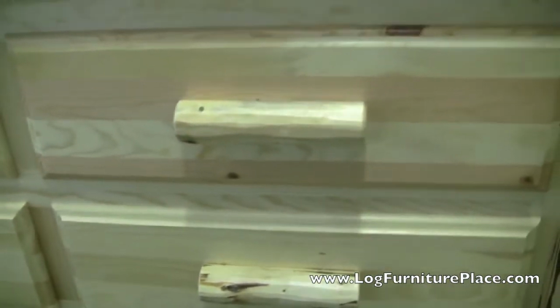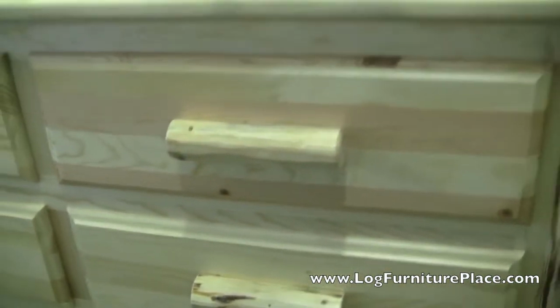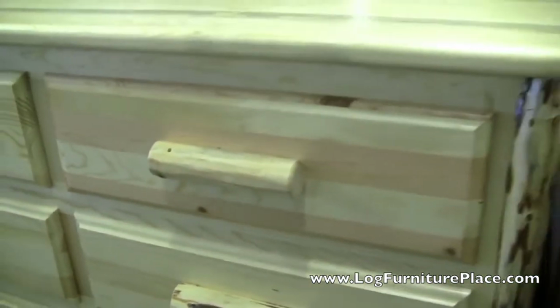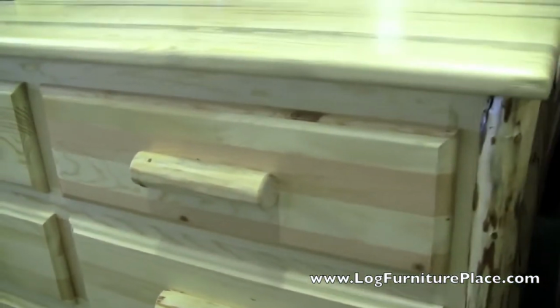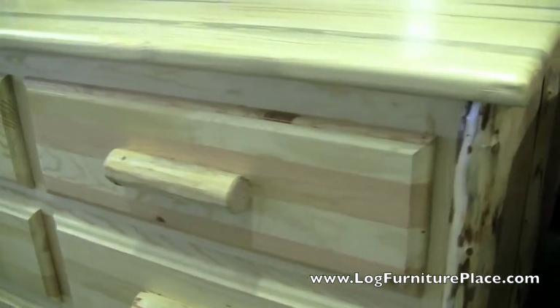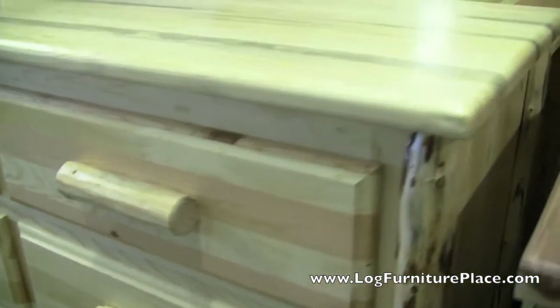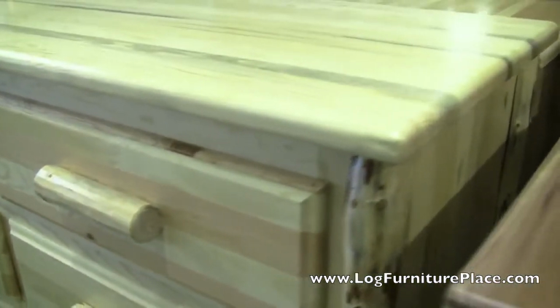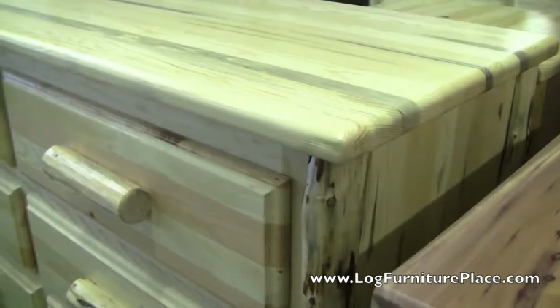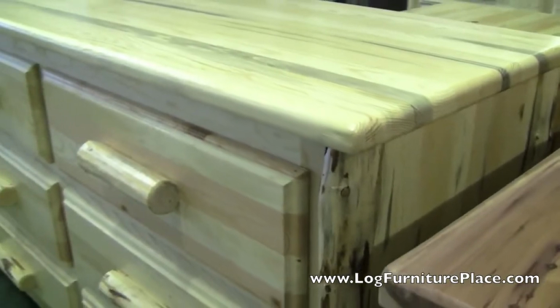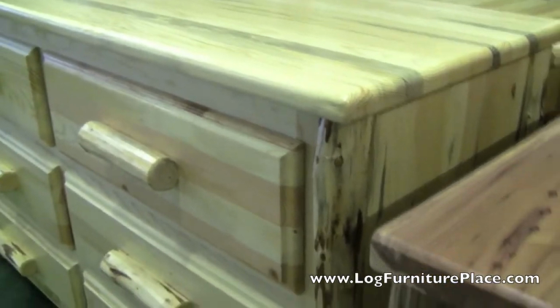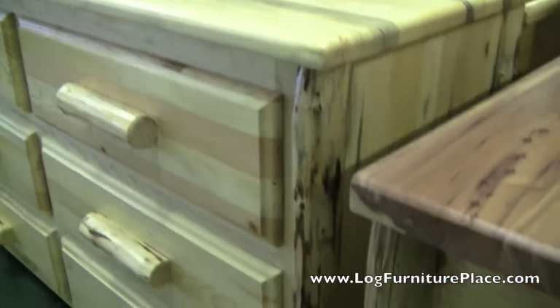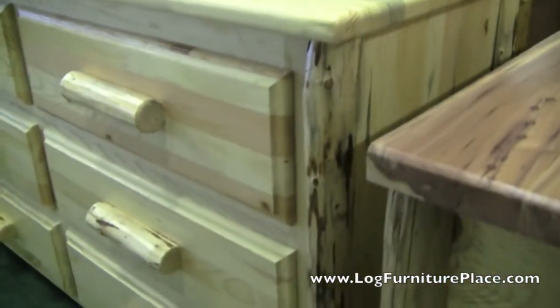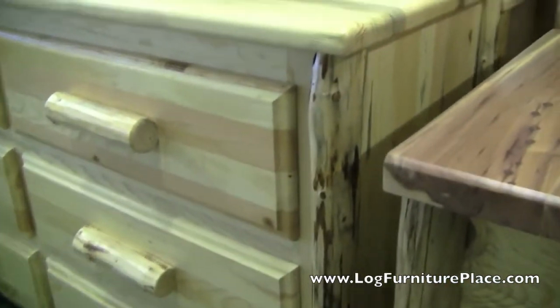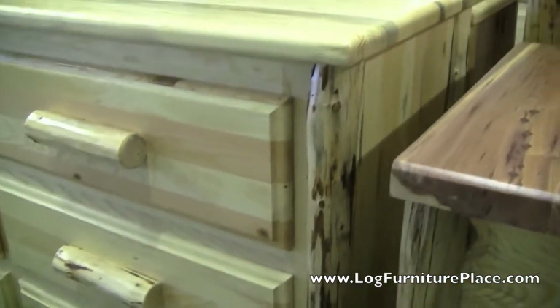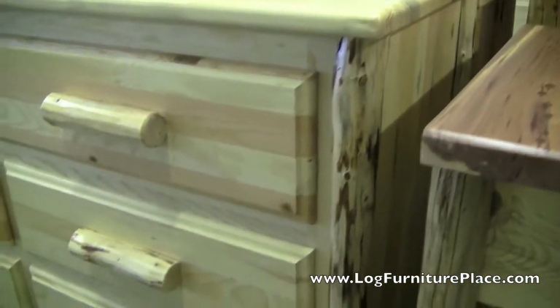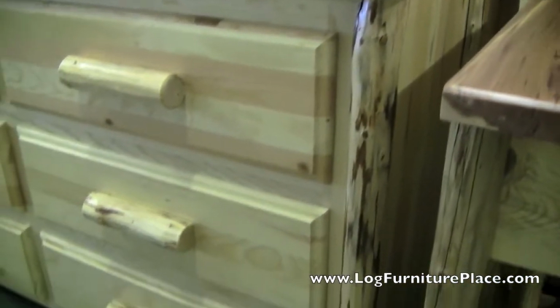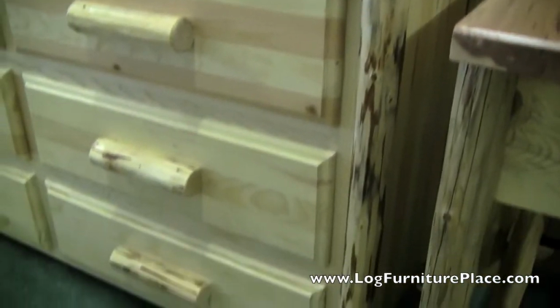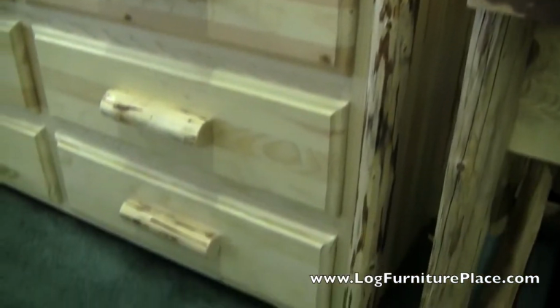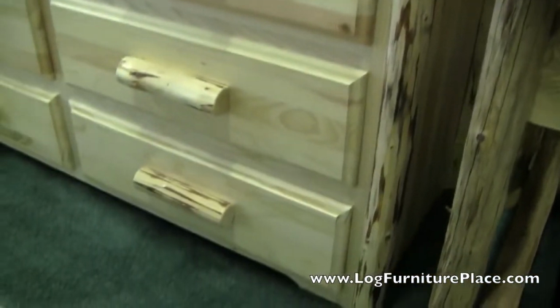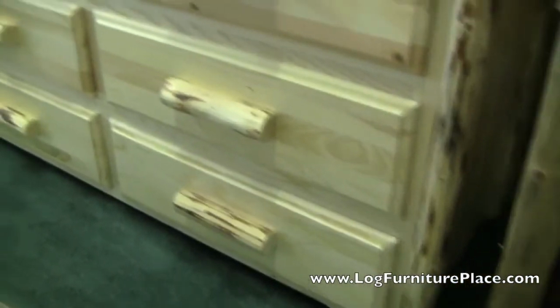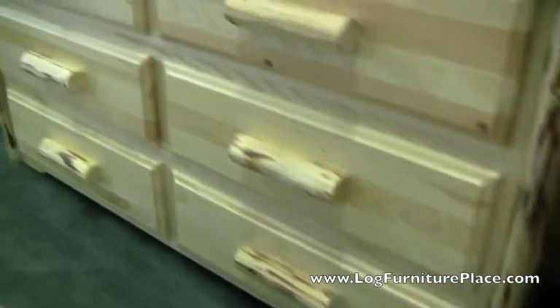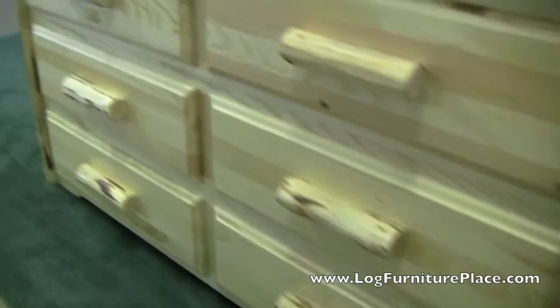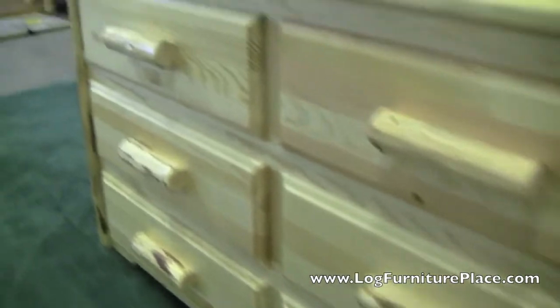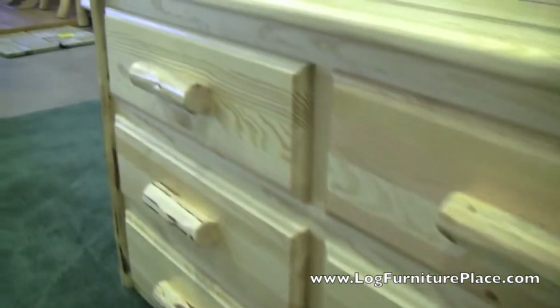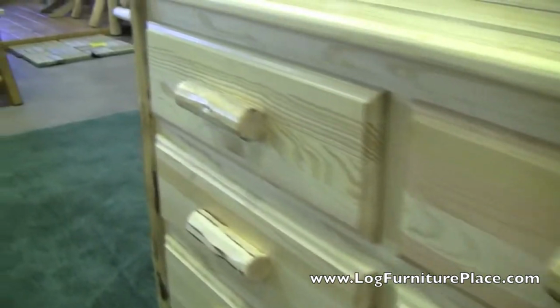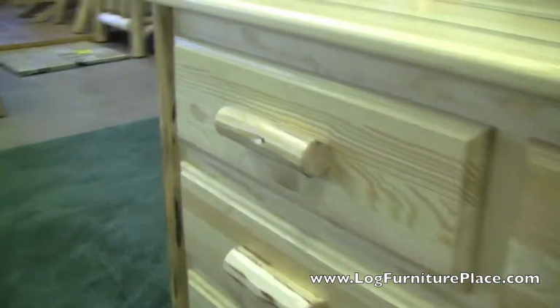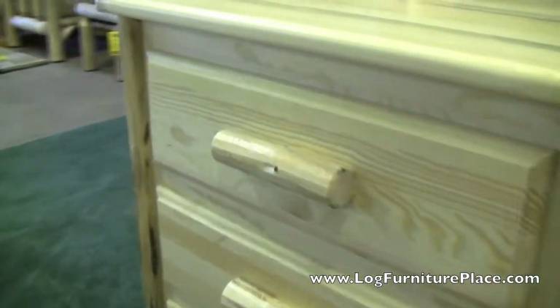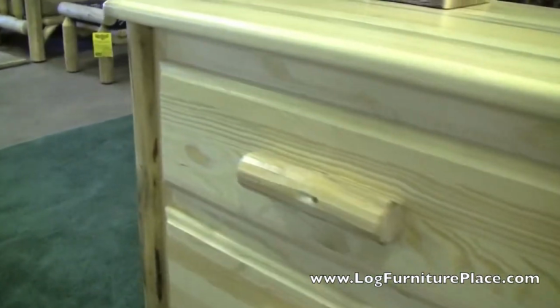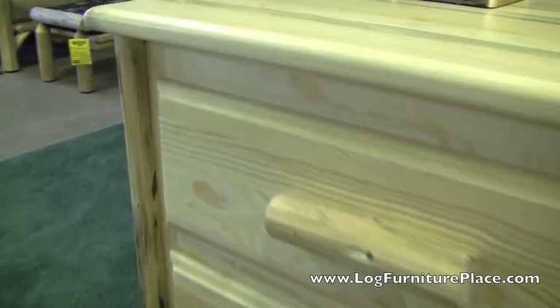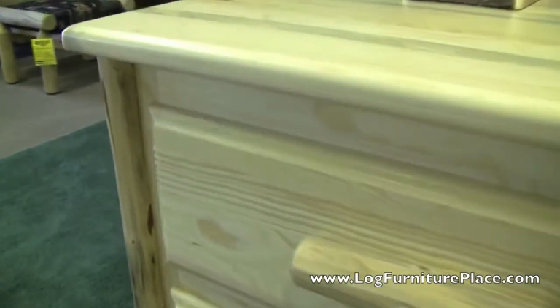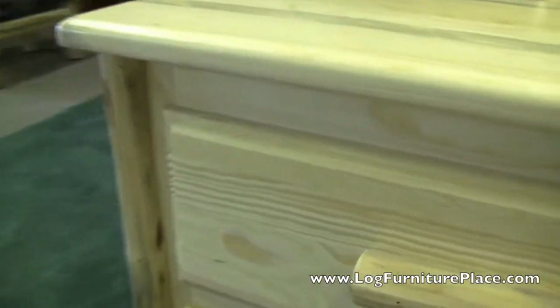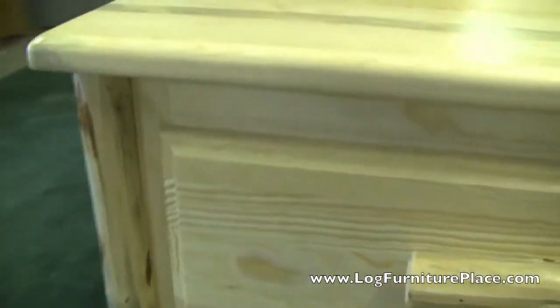You can also order the dressers, chests, beds, or whatever you're interested in unfinished in a clear finish — which this dresser is — or a honey pine finish.